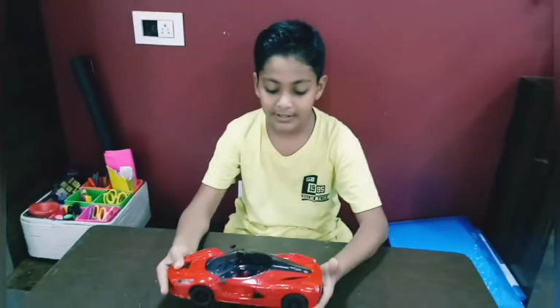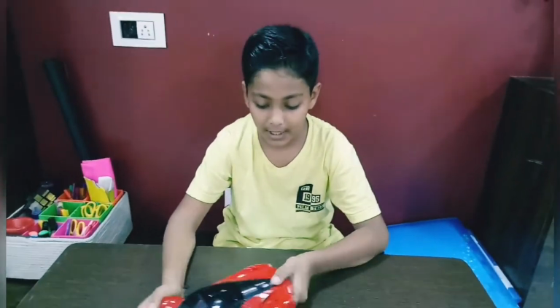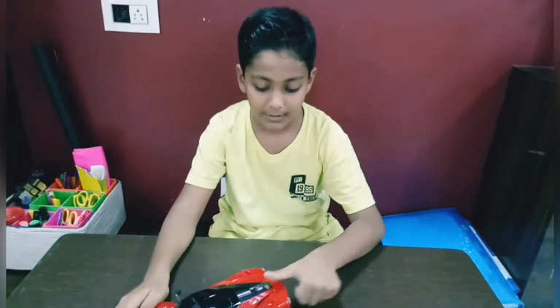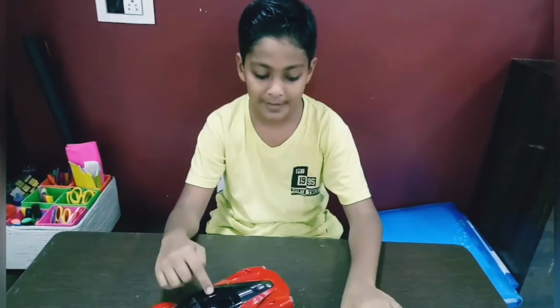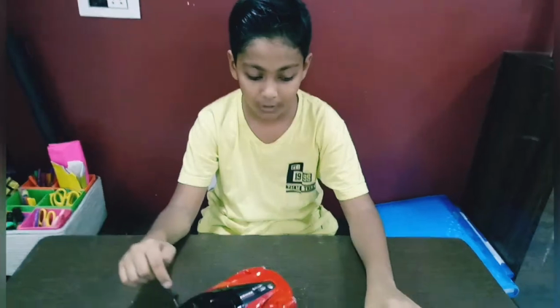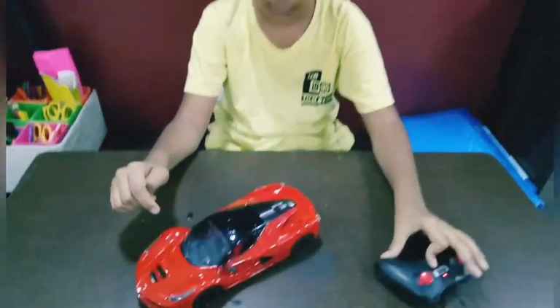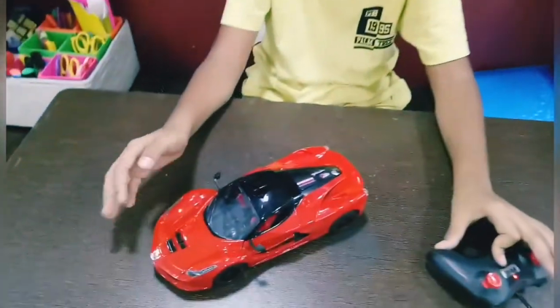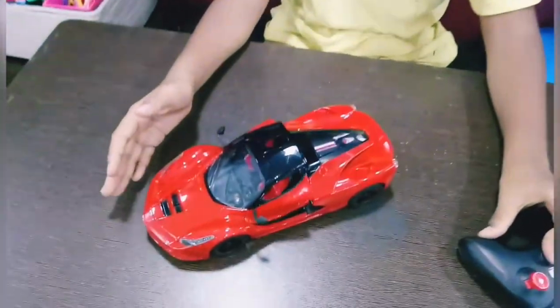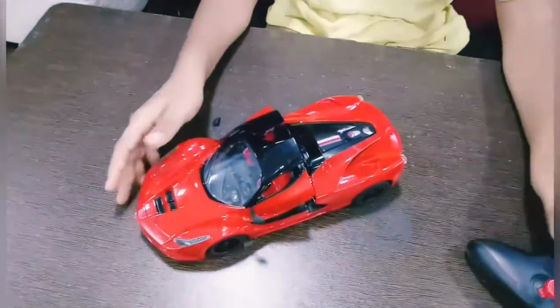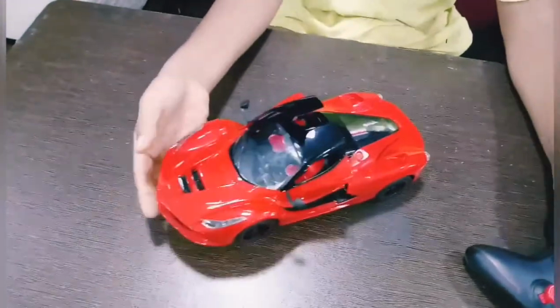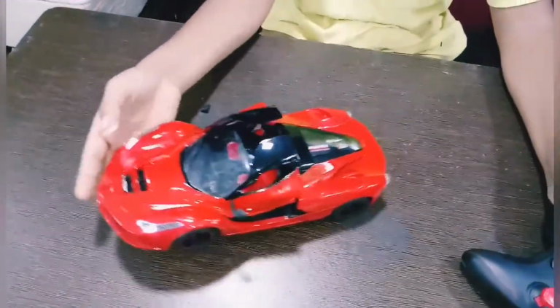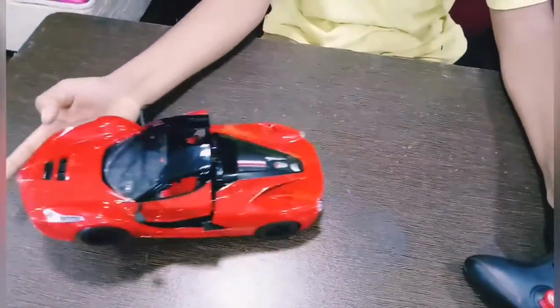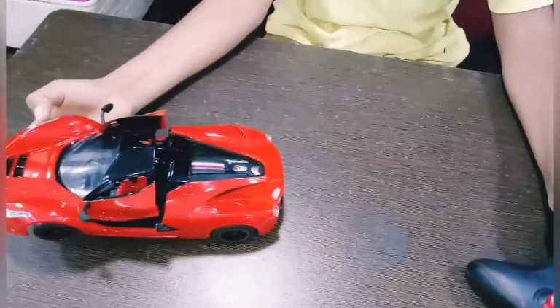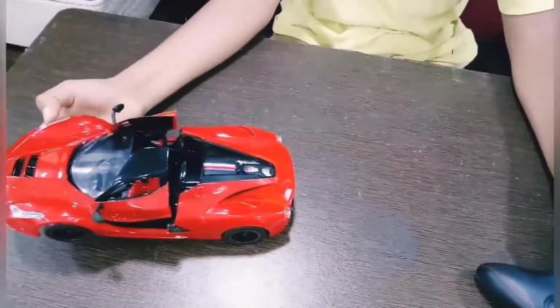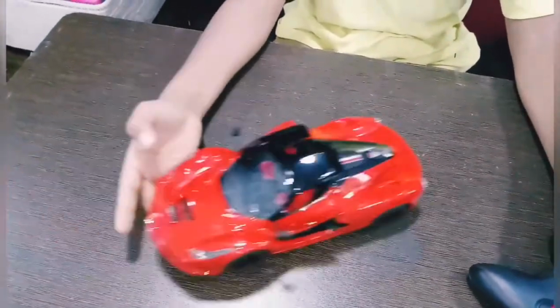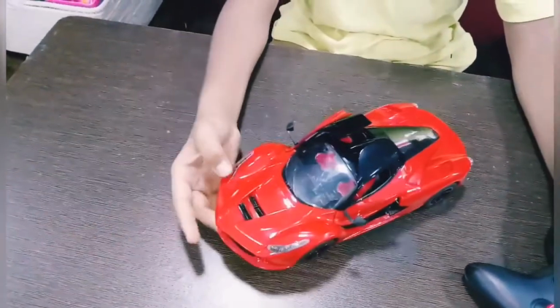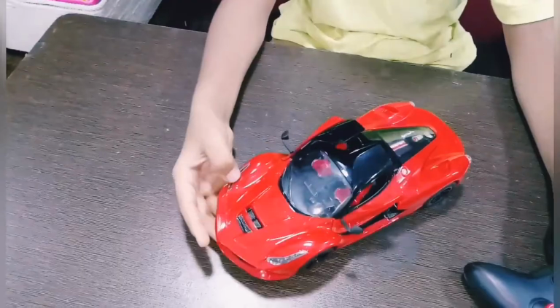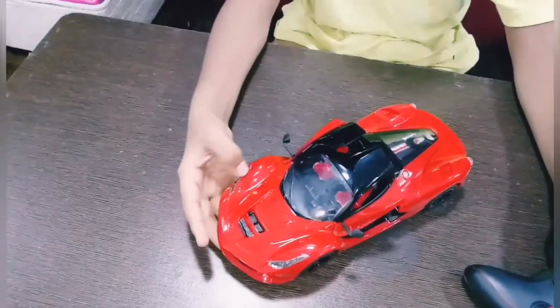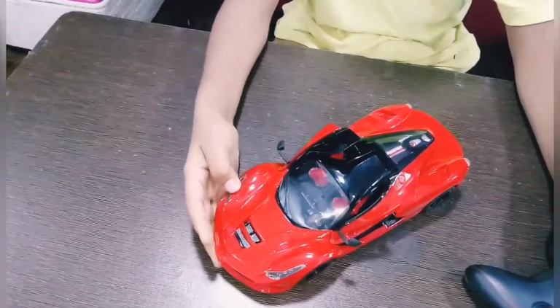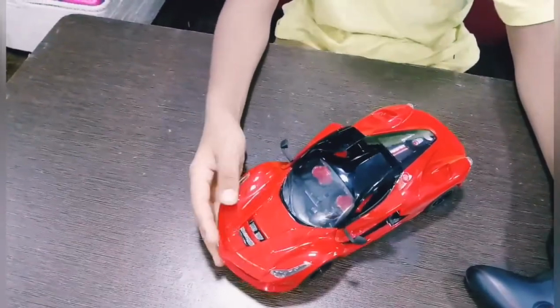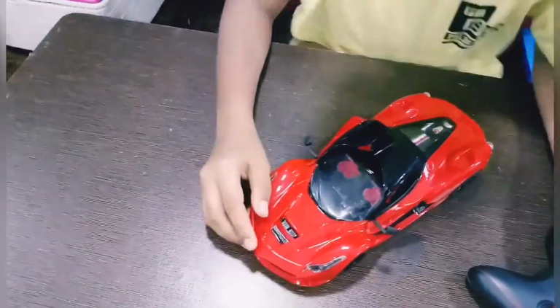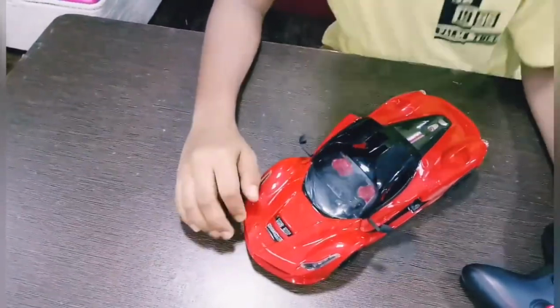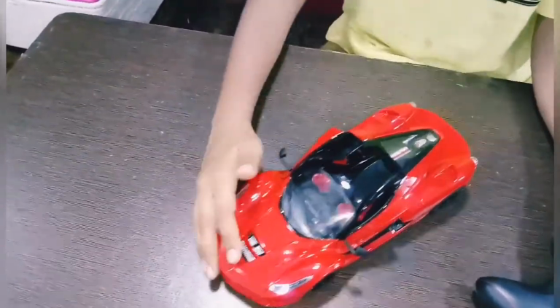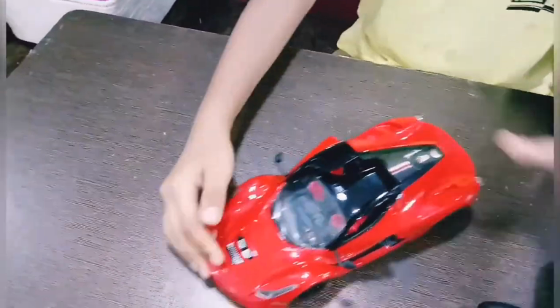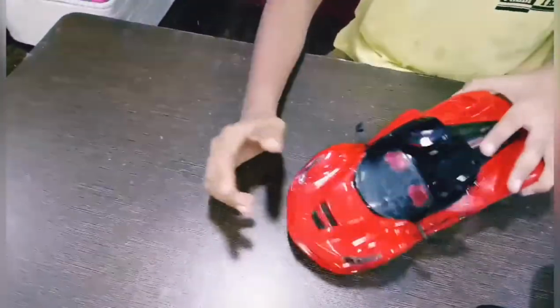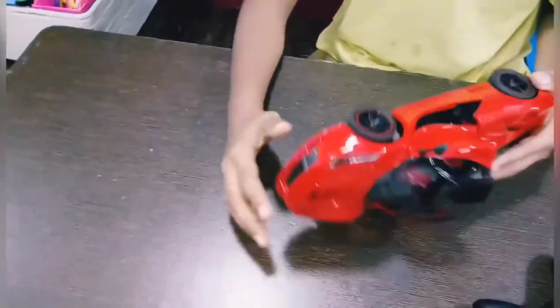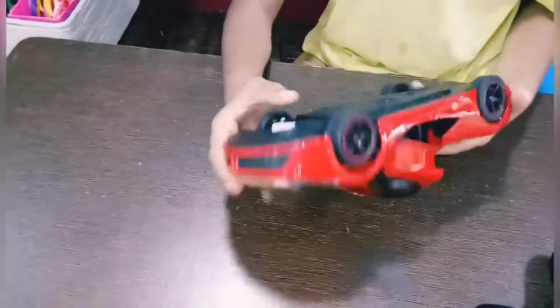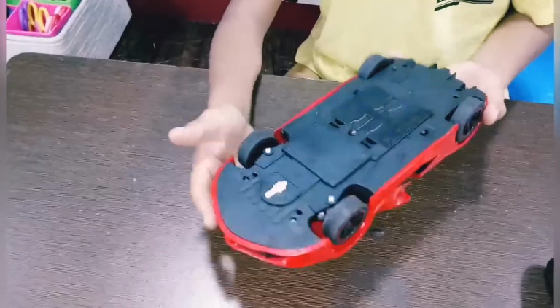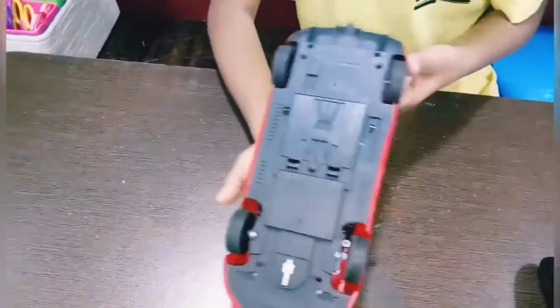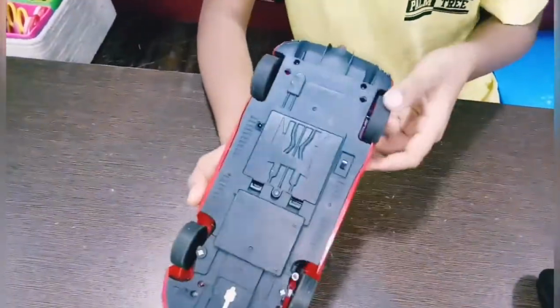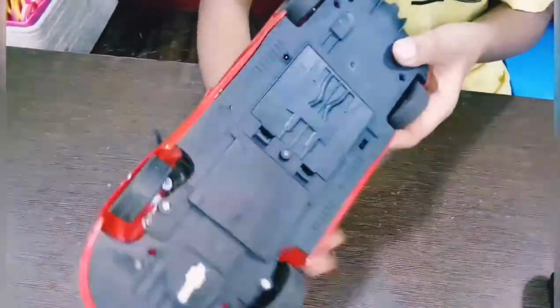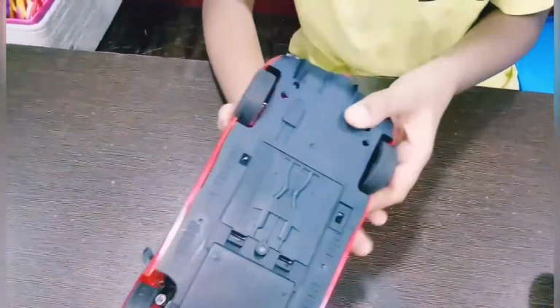So this is my car. It opens the door. And when we put it on the accelerator, then this headlight glows. It goes in full turbo. It's a fast car. See, it's very fast.